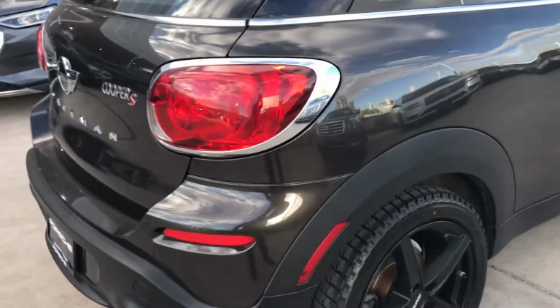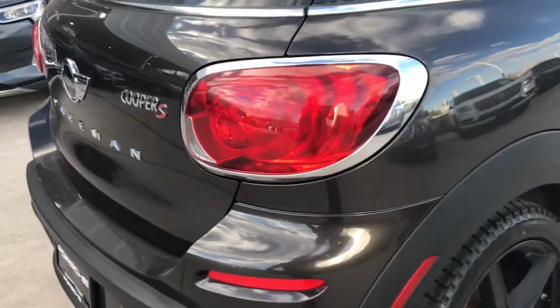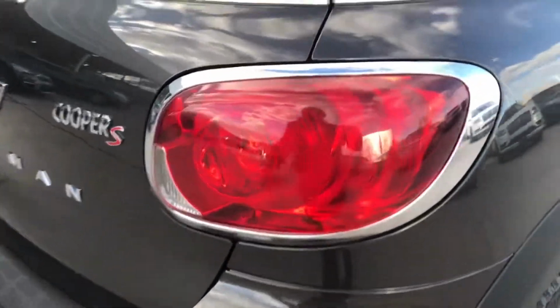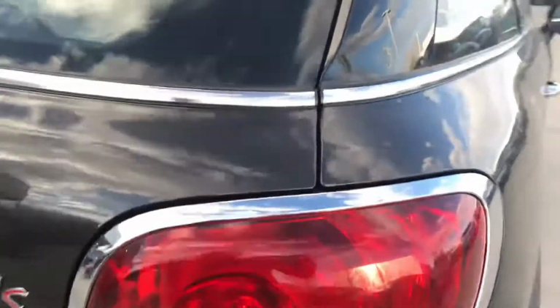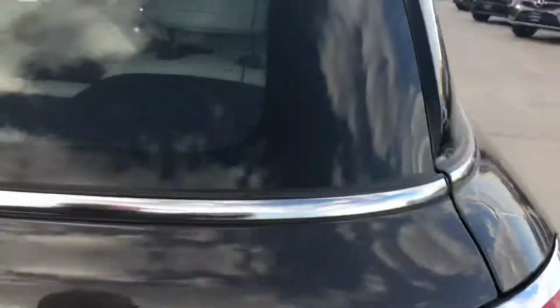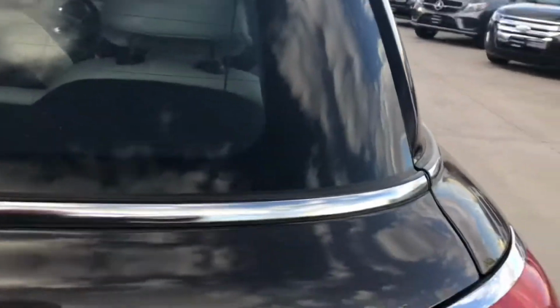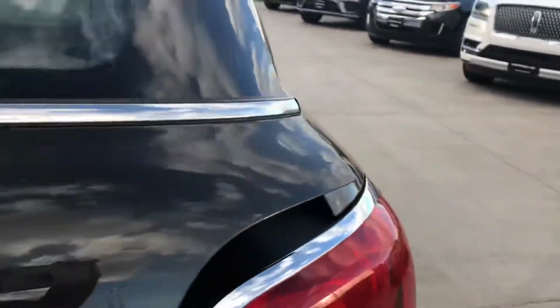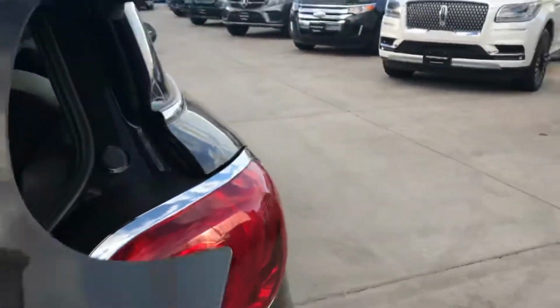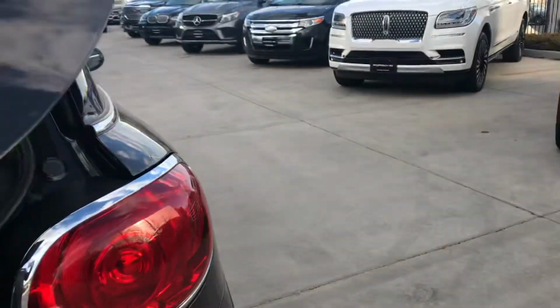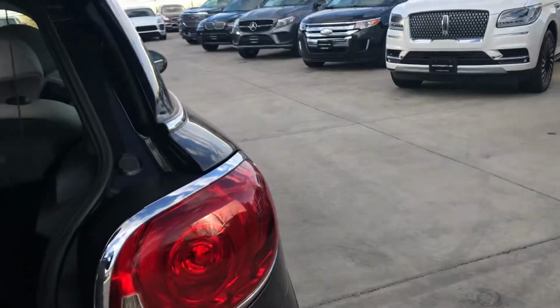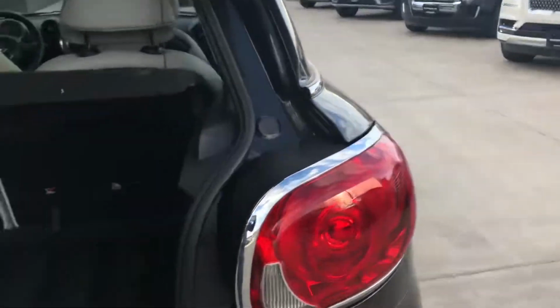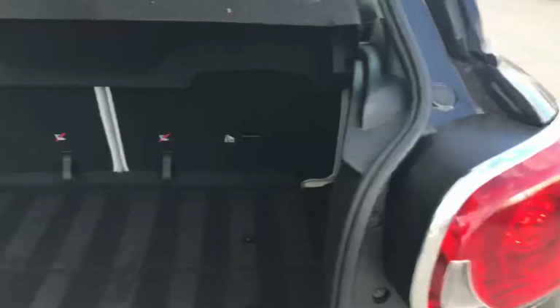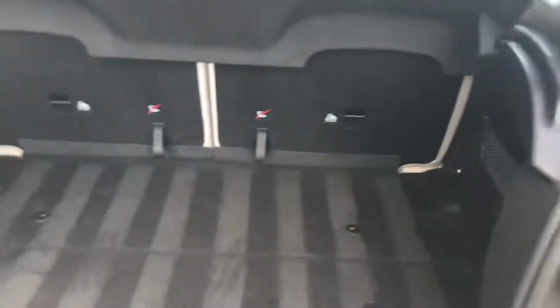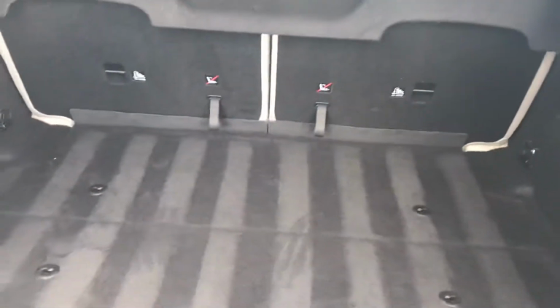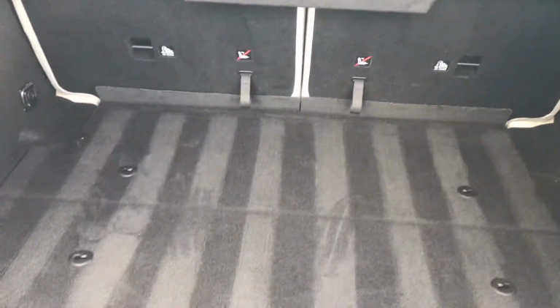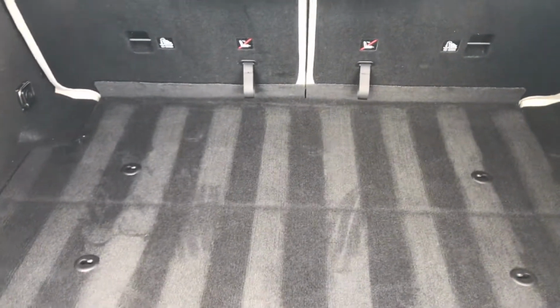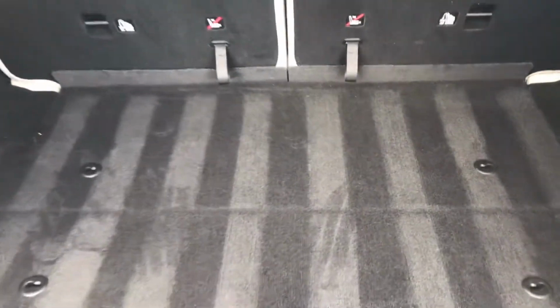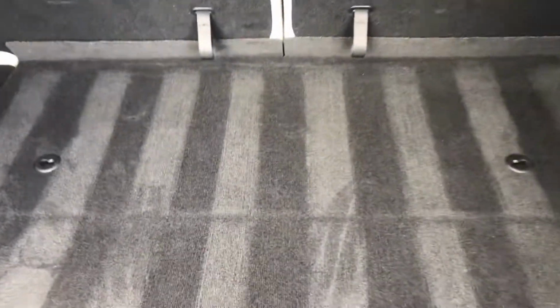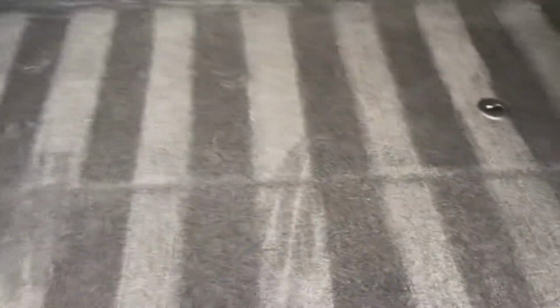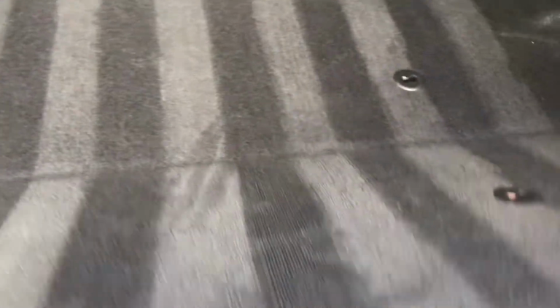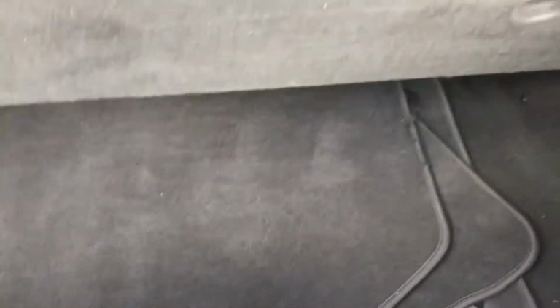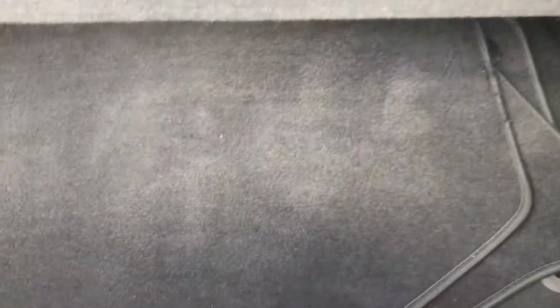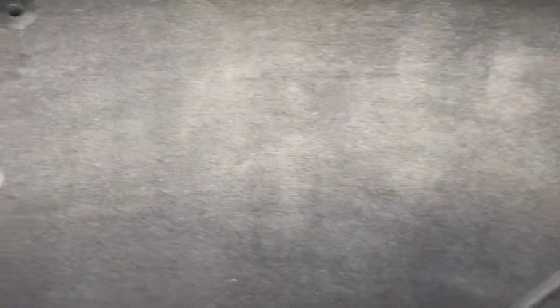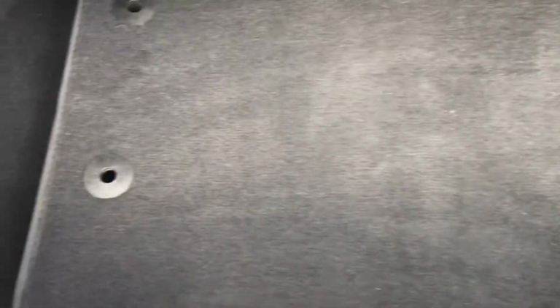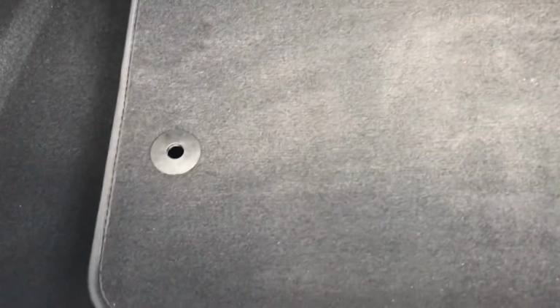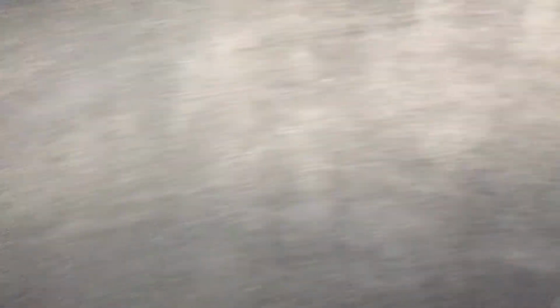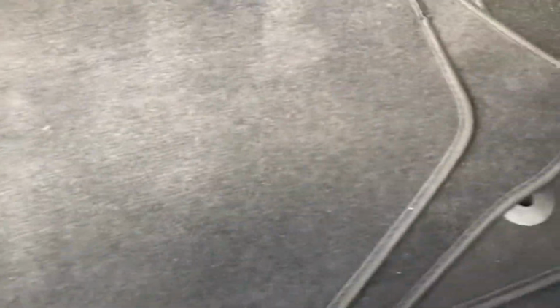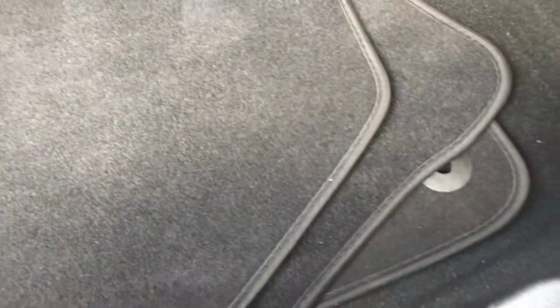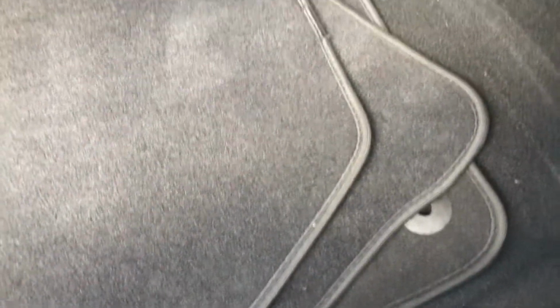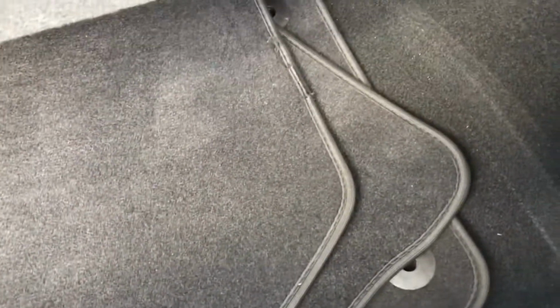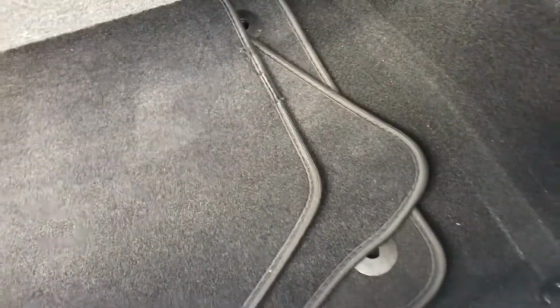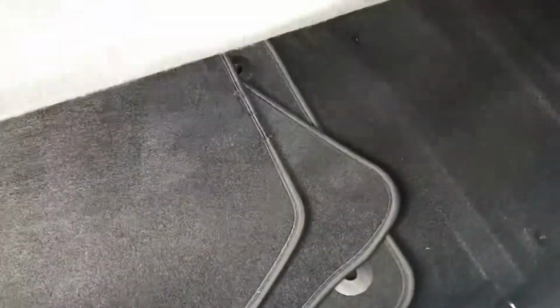It has all-weather floor mats installed. The back area here underneath also has the regular mats. So it comes with both.